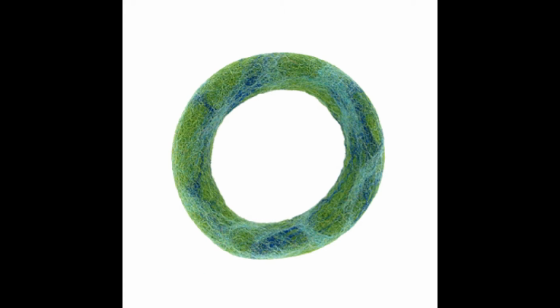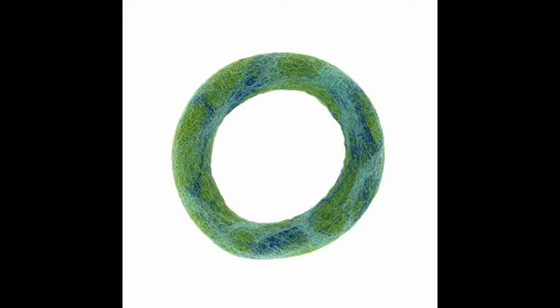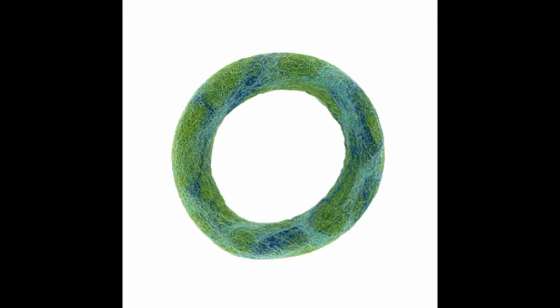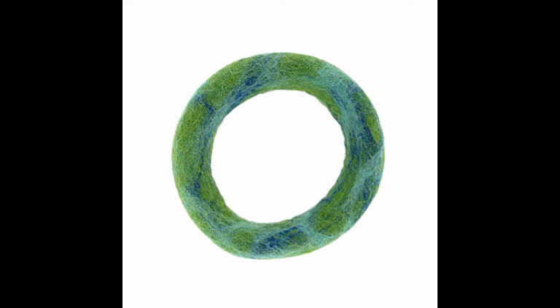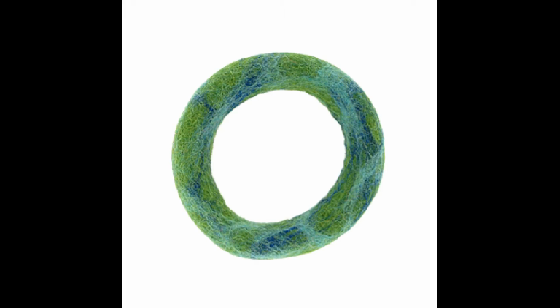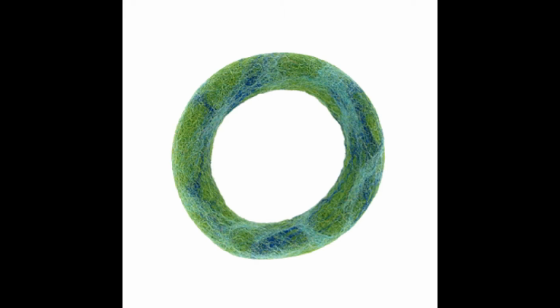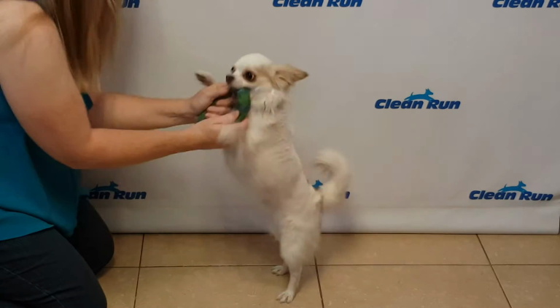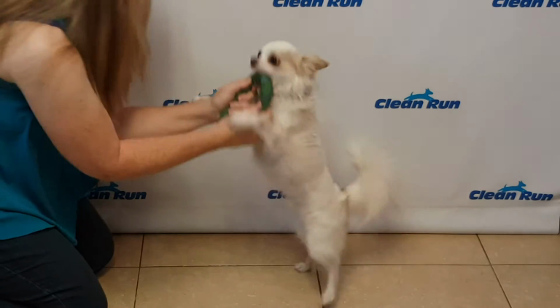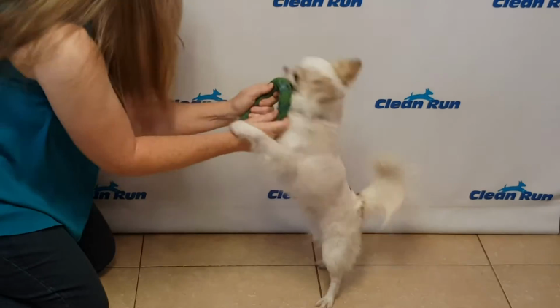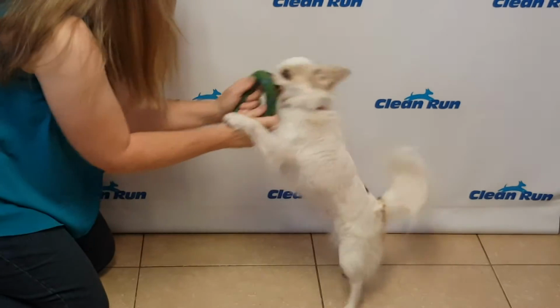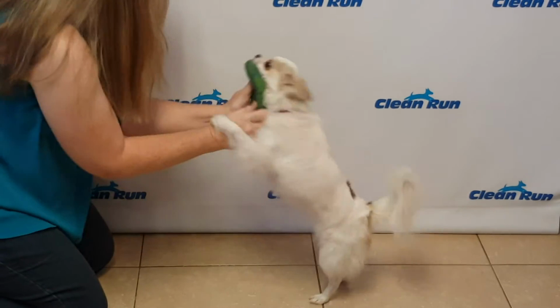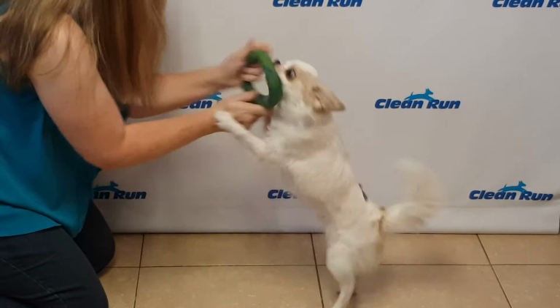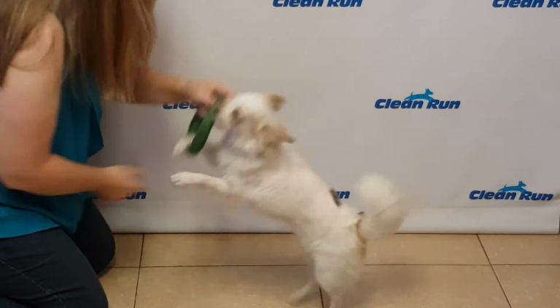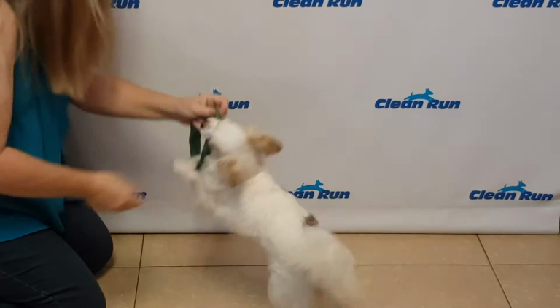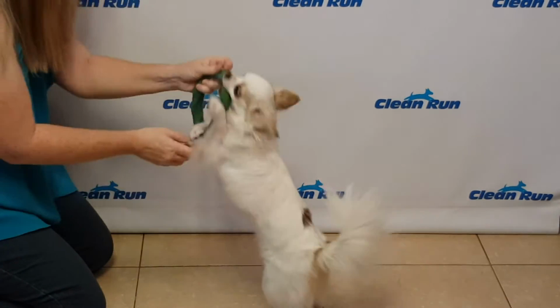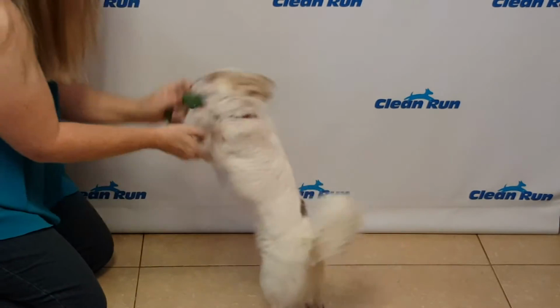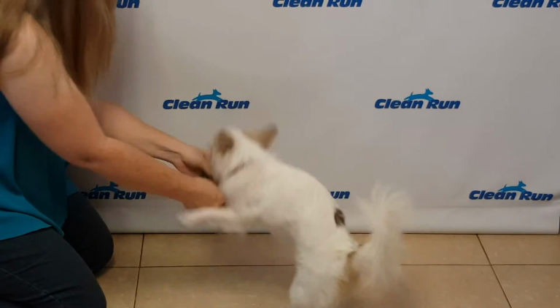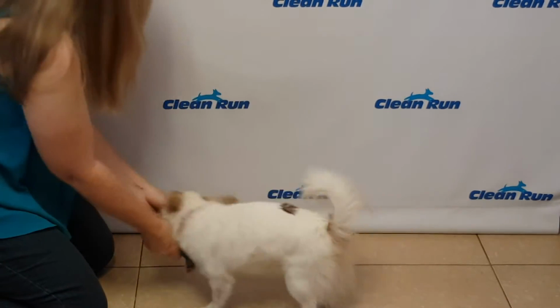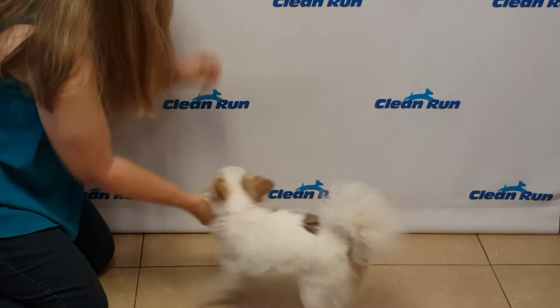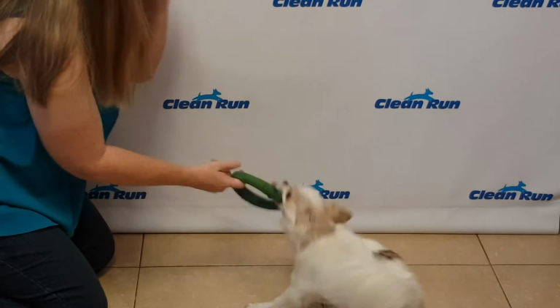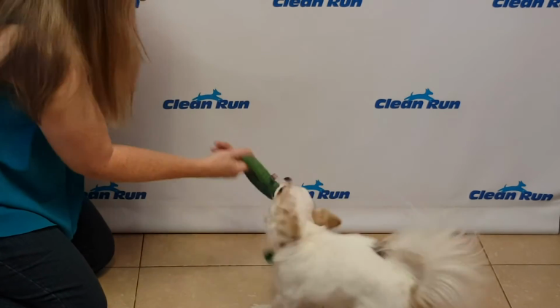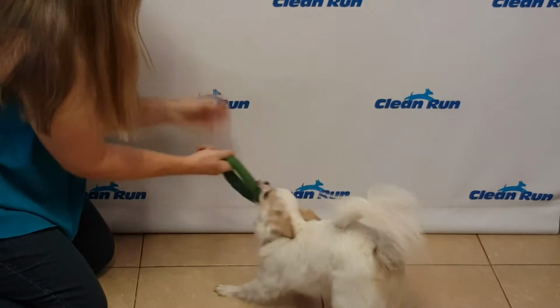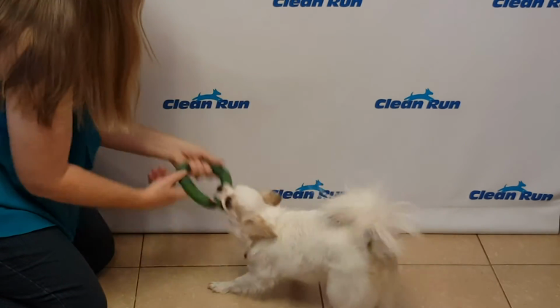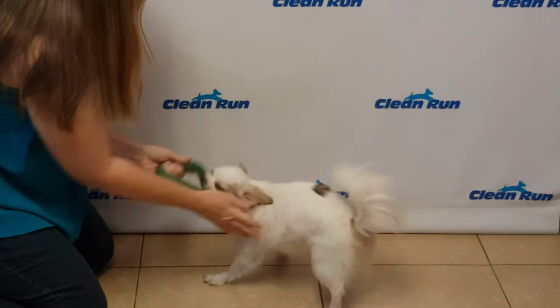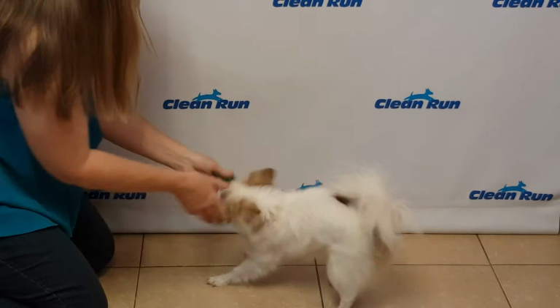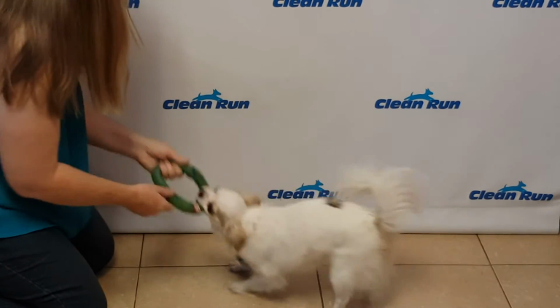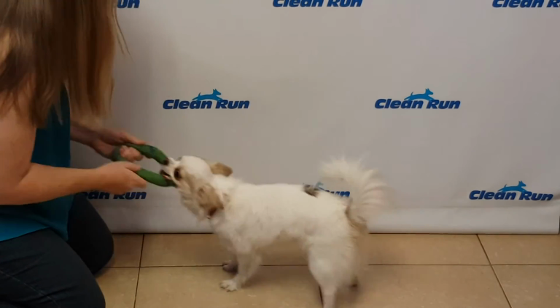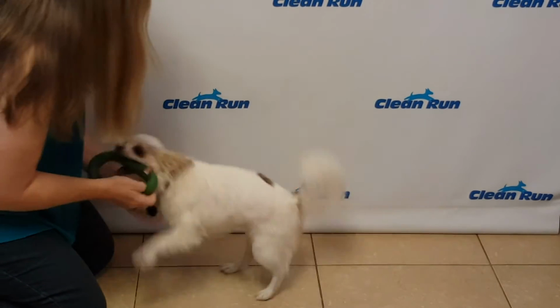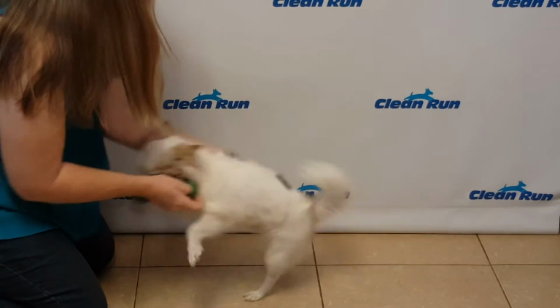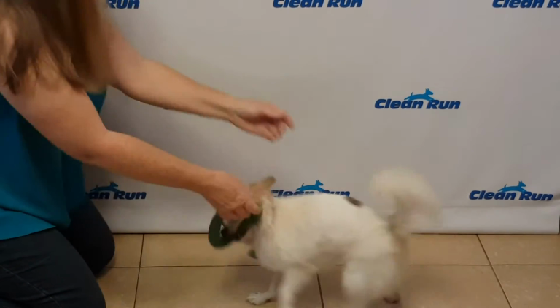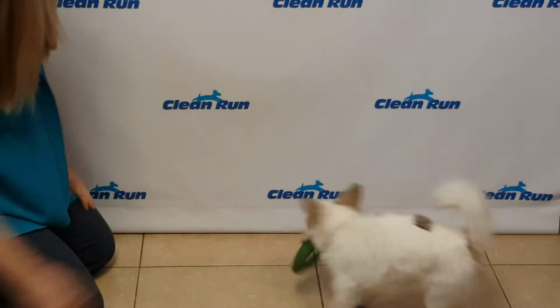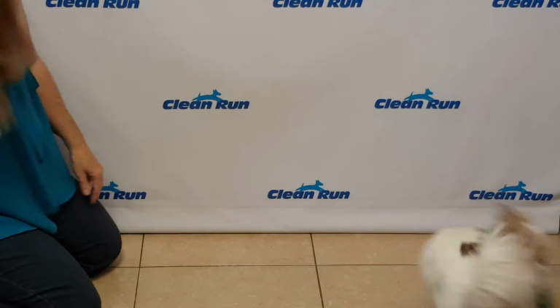Wooly Fun Rings are wonderful for both tugging and fetching. They're machine washable and come in assorted bright colors. It's a very lightweight toy, making it easy for your dogs to carry around.